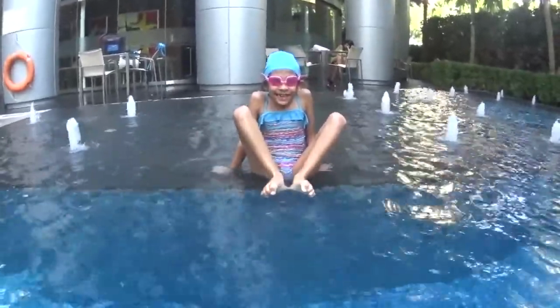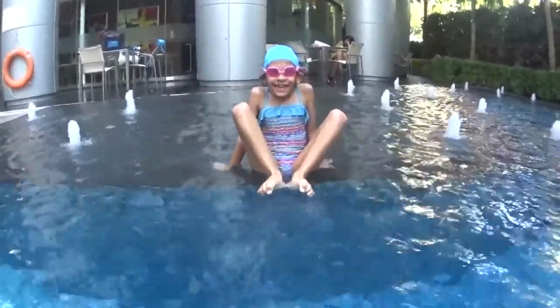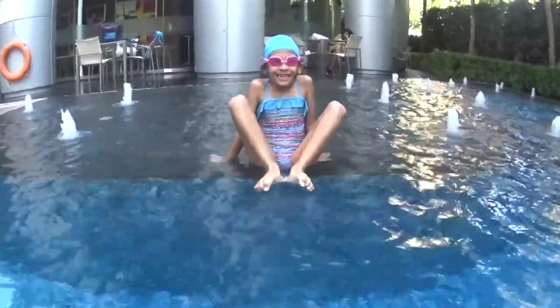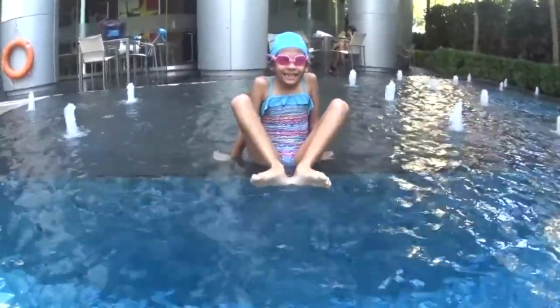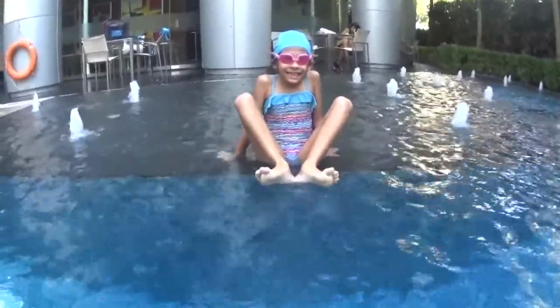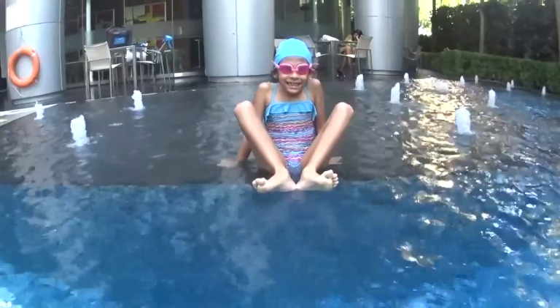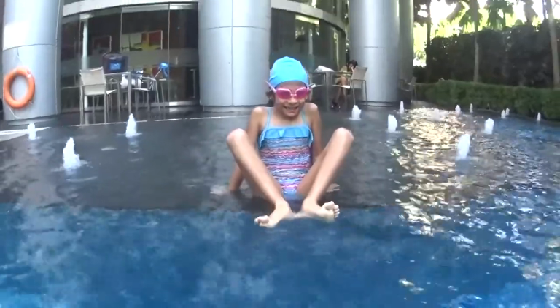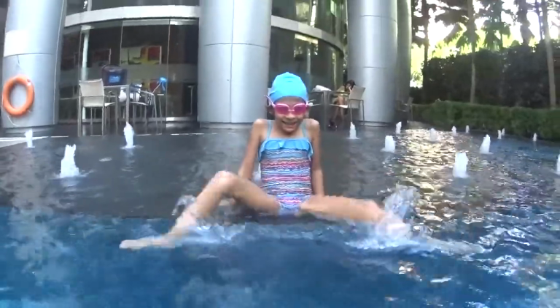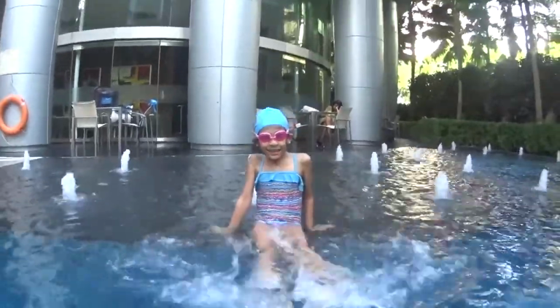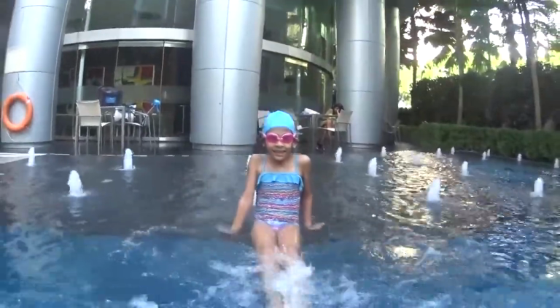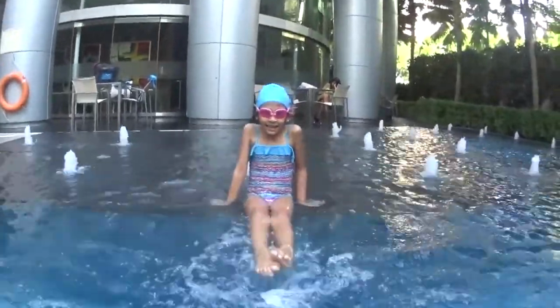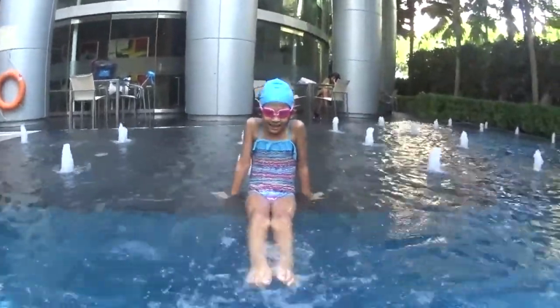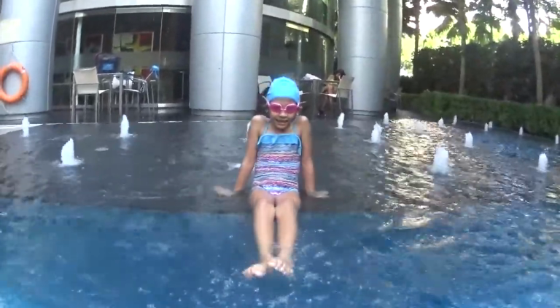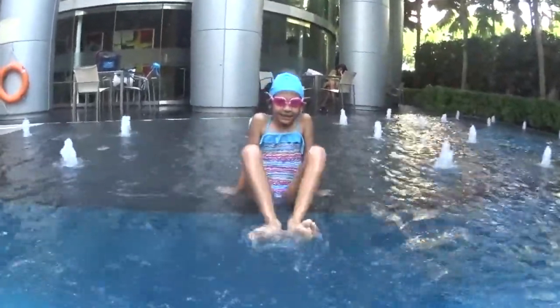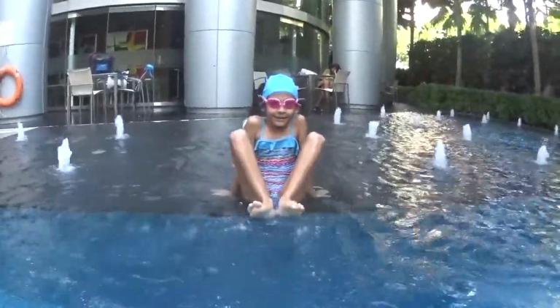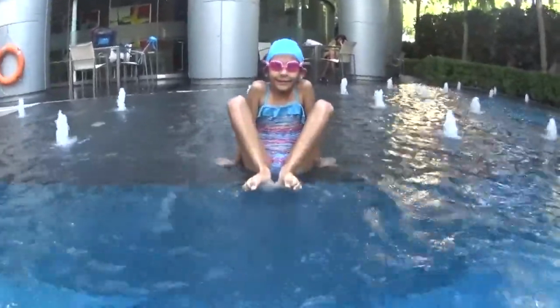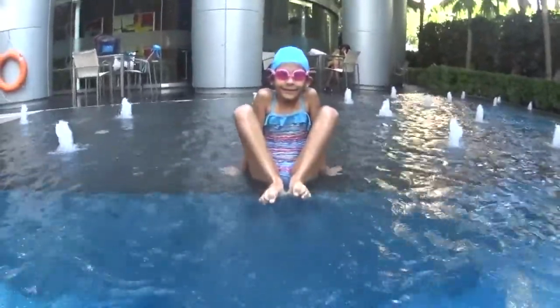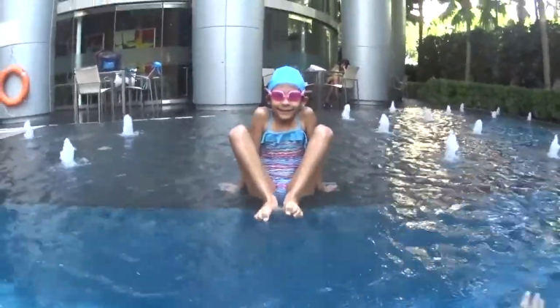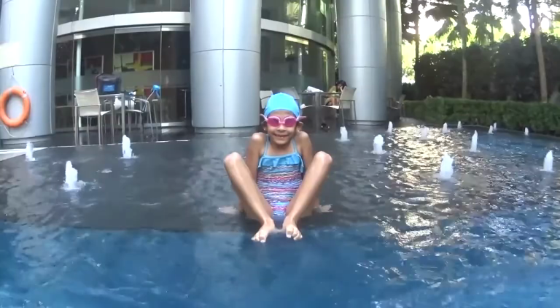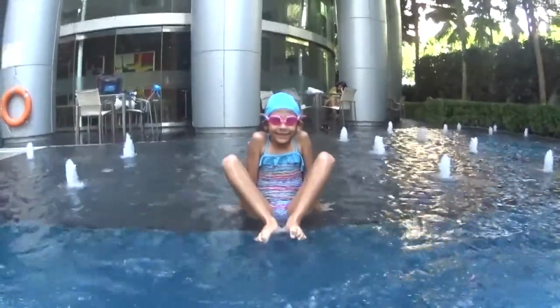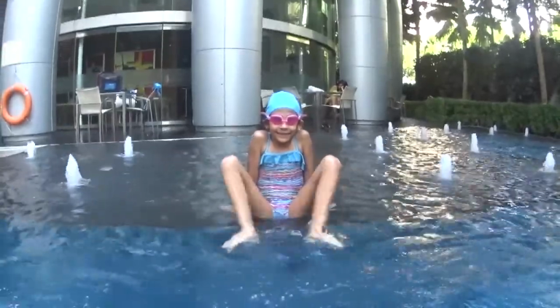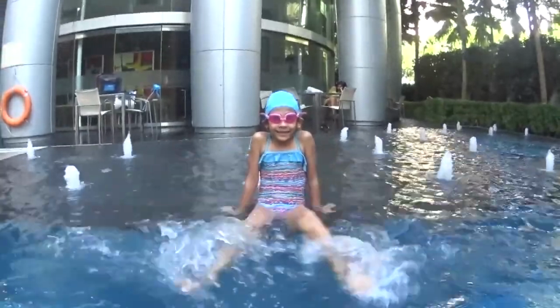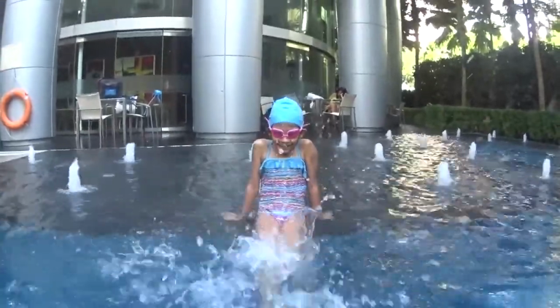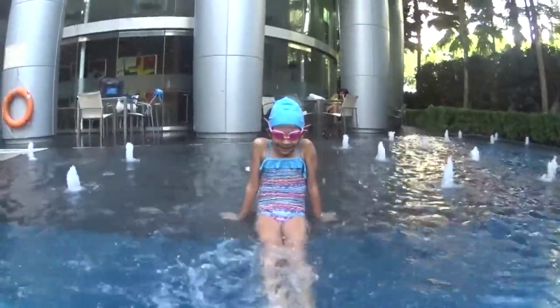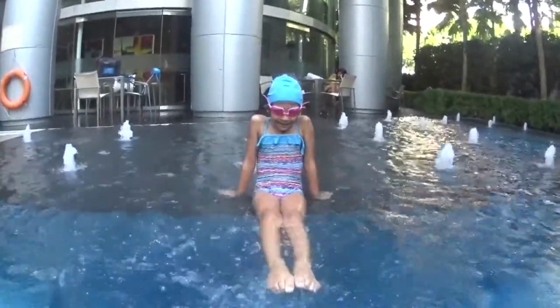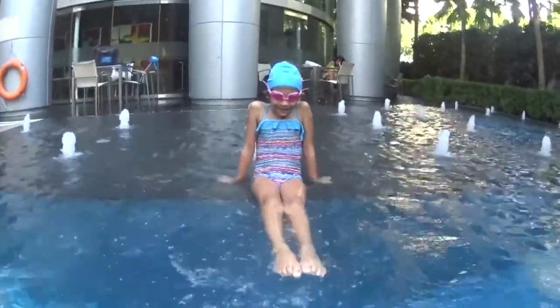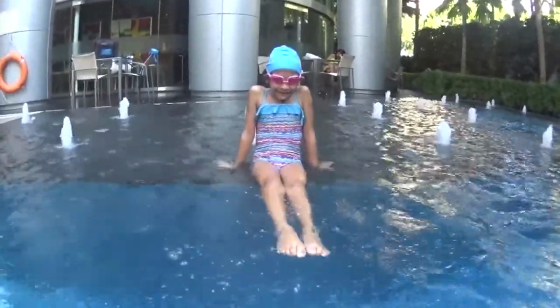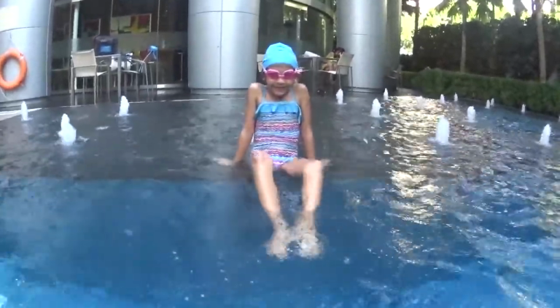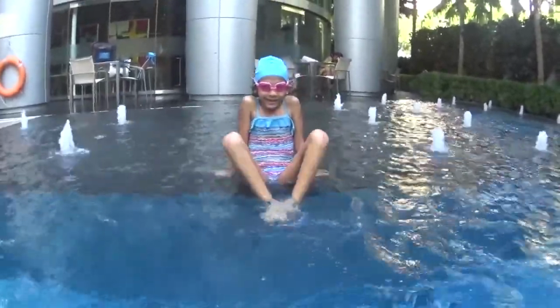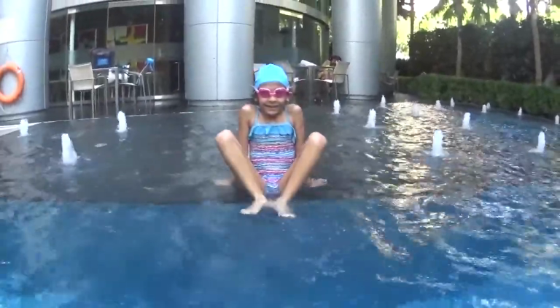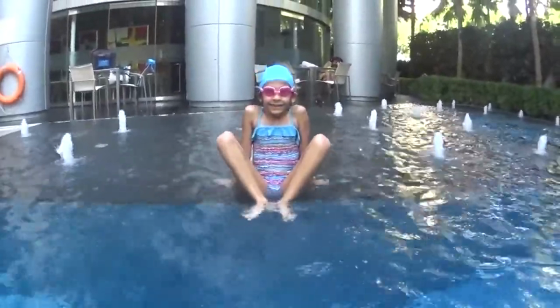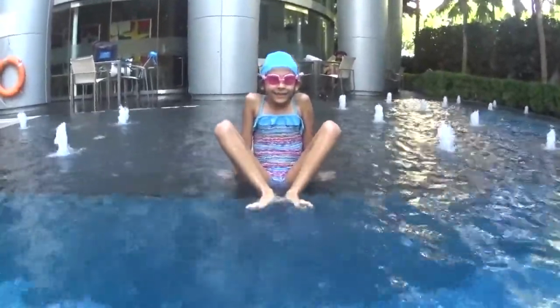Your toes are not open. Open your toes — yes. Kick and close. And open toes, kick and close. Kick and close. Good. Don't forget to open your toes. And open your toes, kick and close.